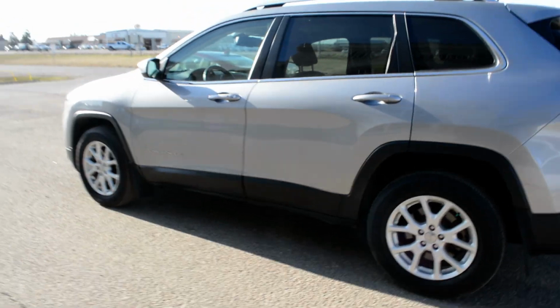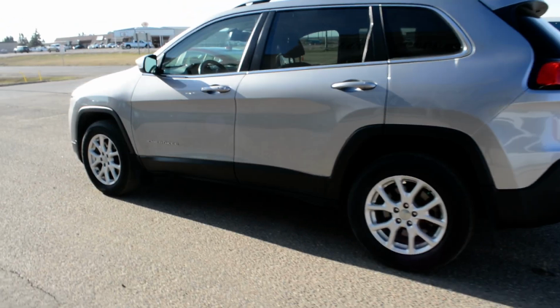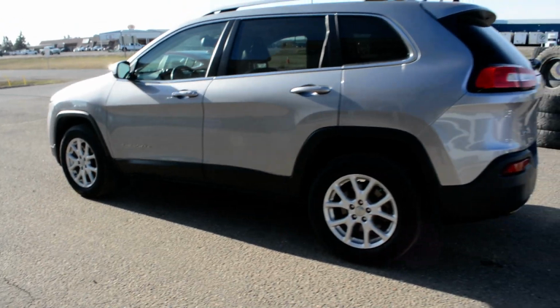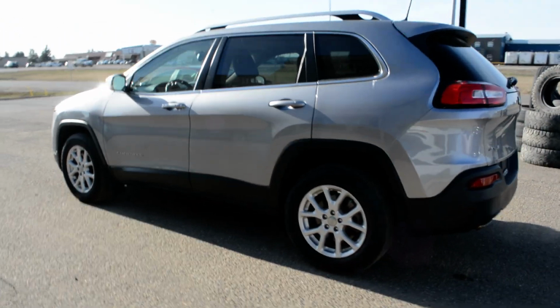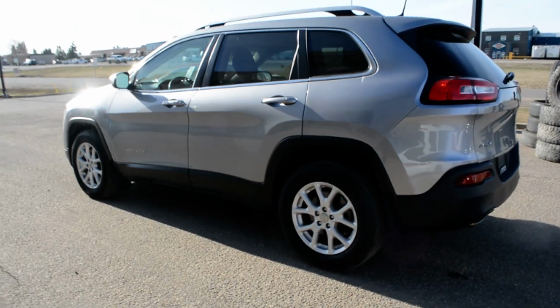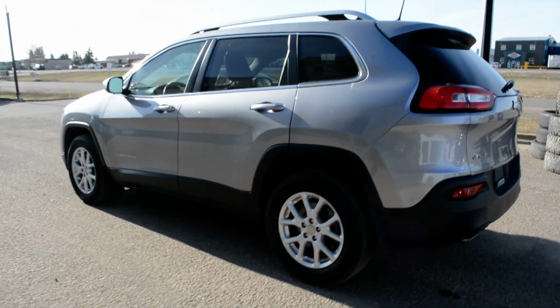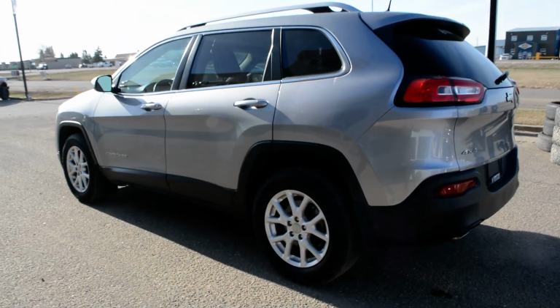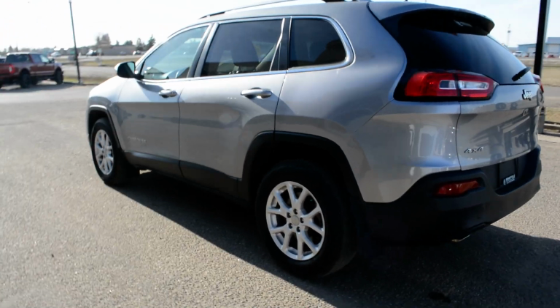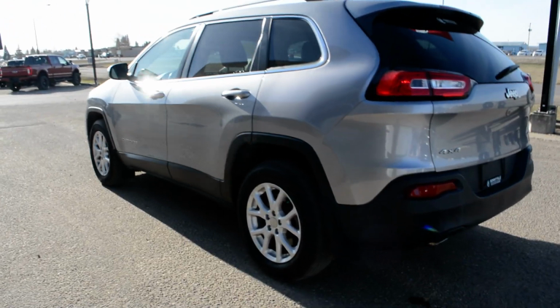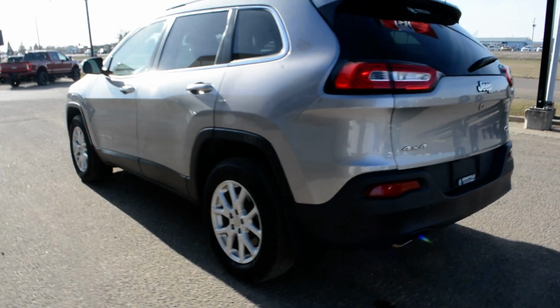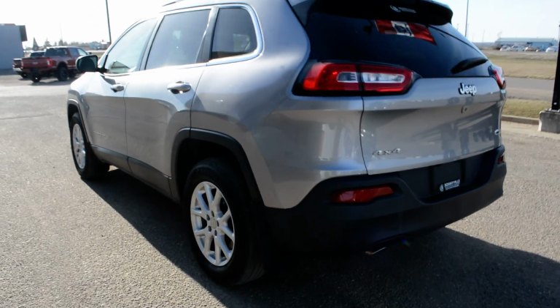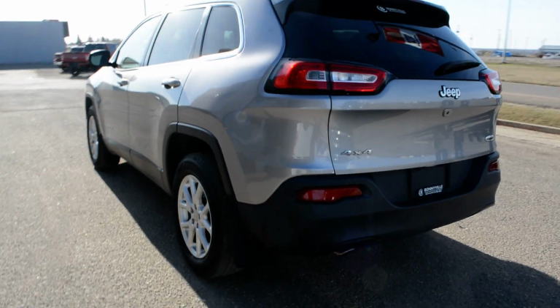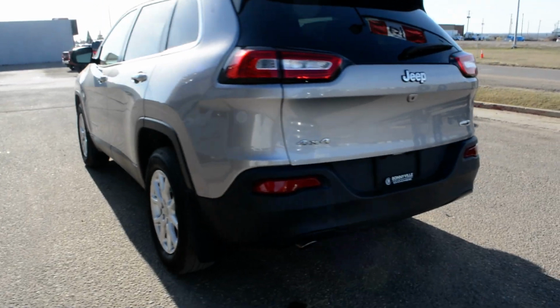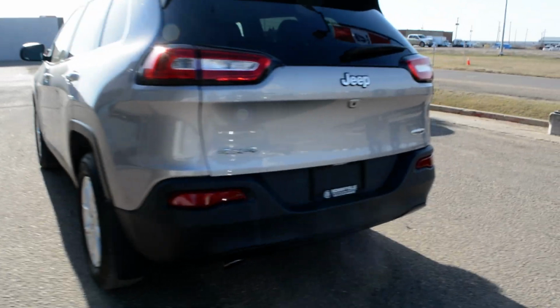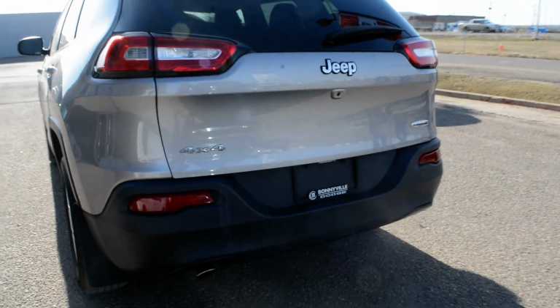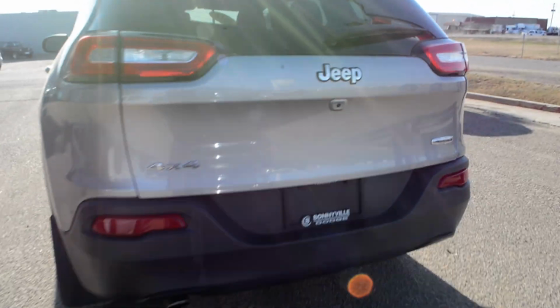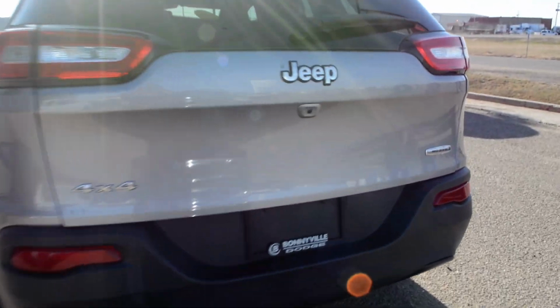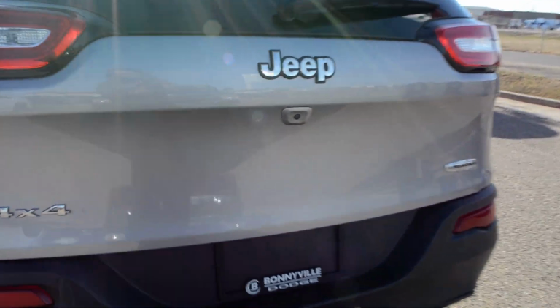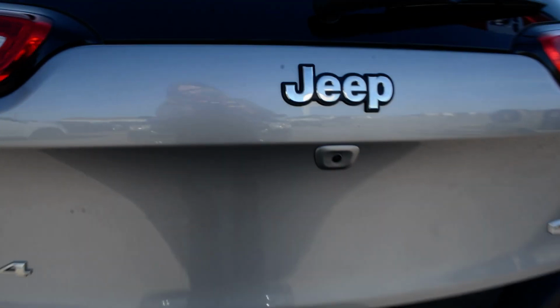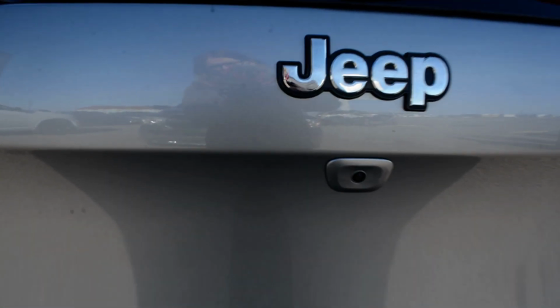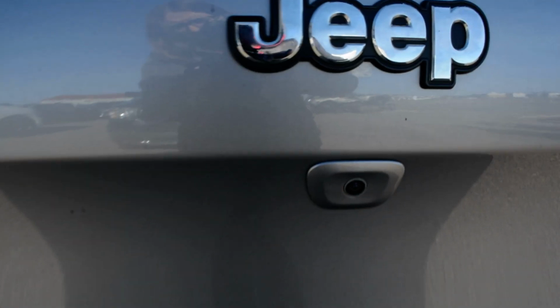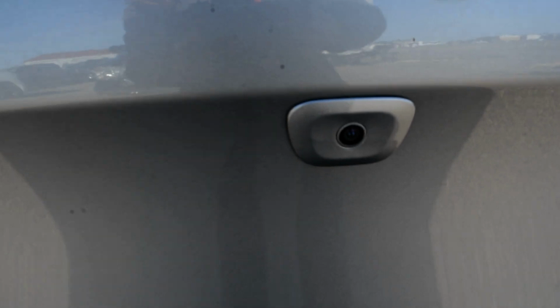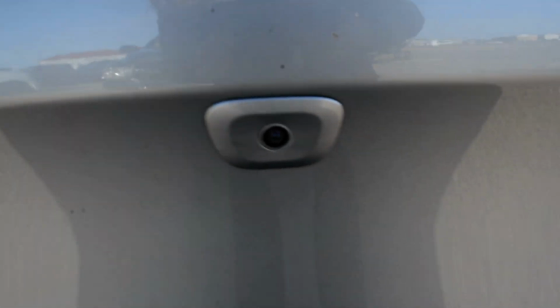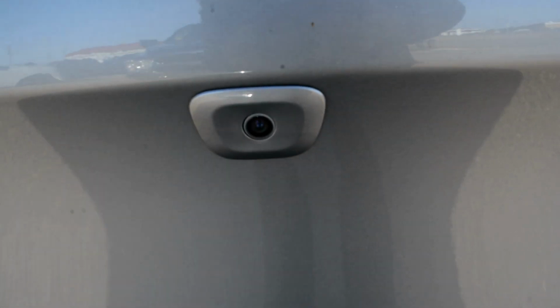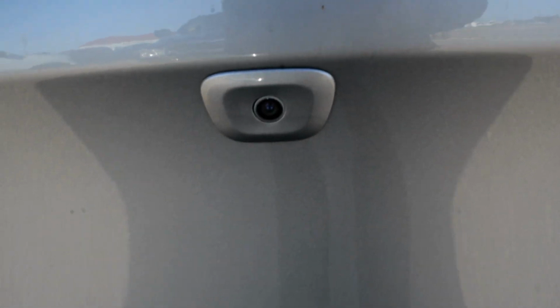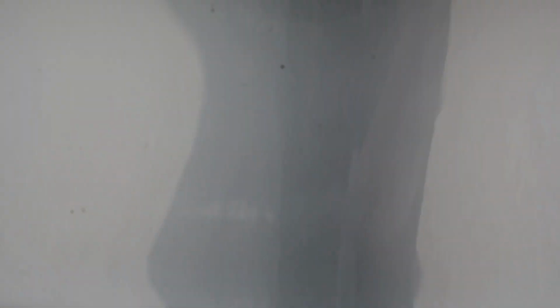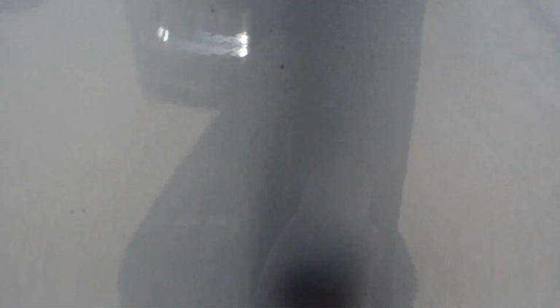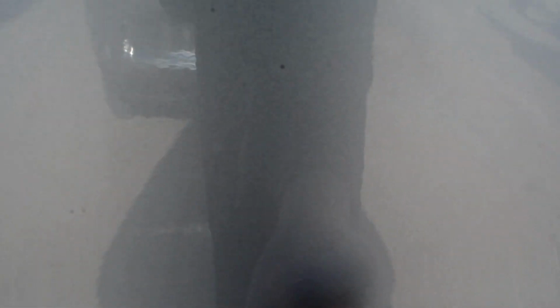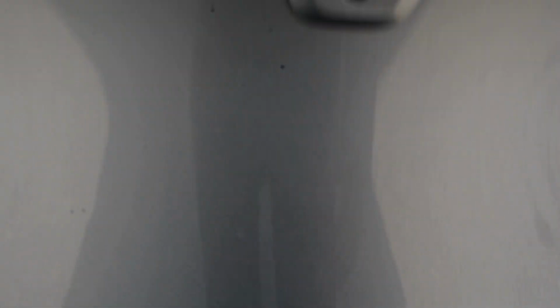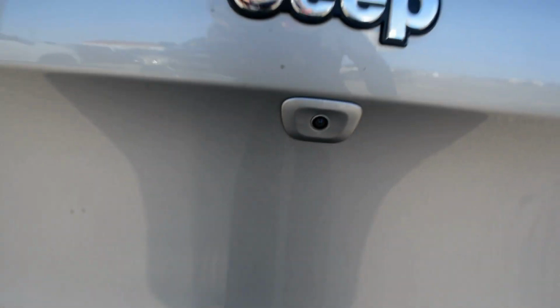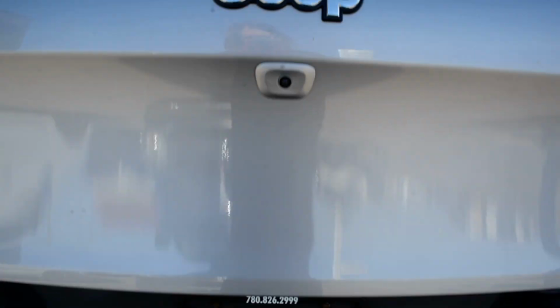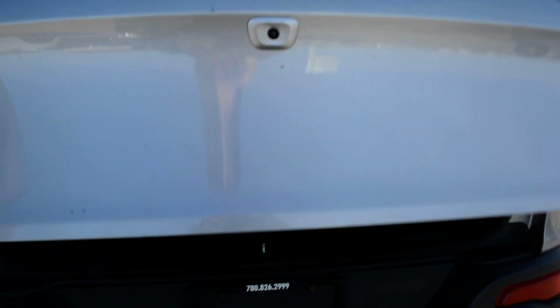As you can see, it is in a silver paint finish, accented by chrome badging across the unit as well. As we come around towards the back, you can see it is equipped with your backup camera and also your power lift gate.